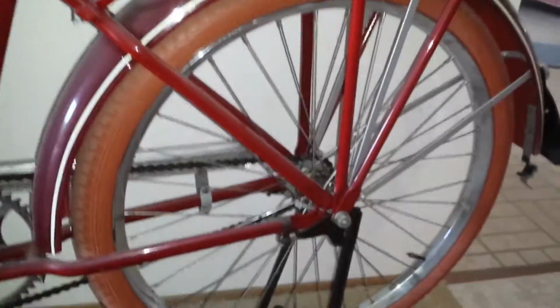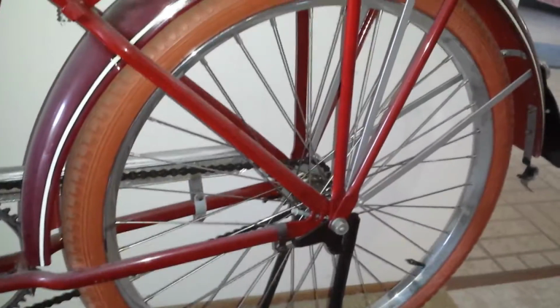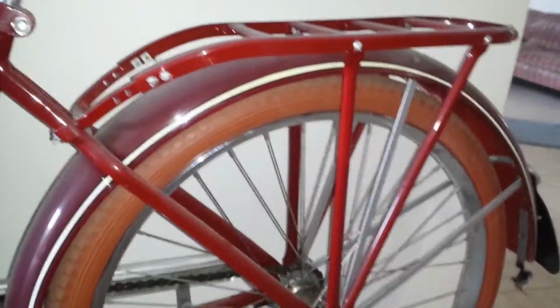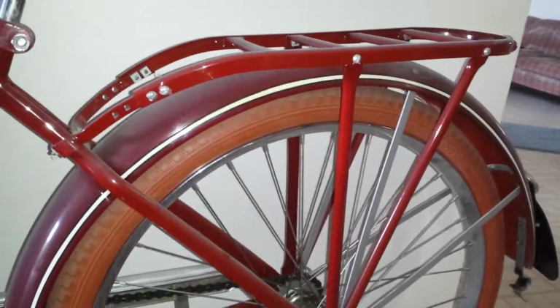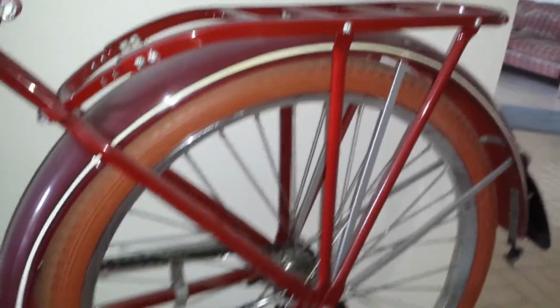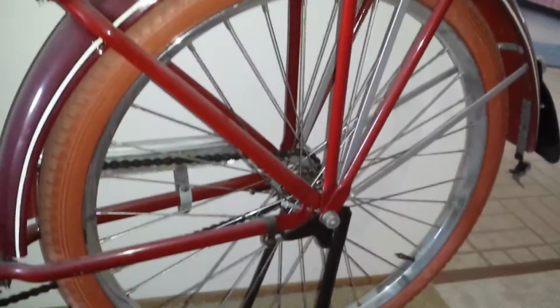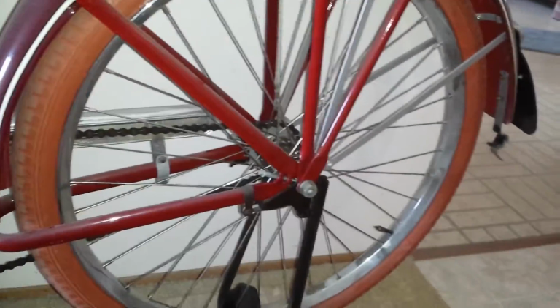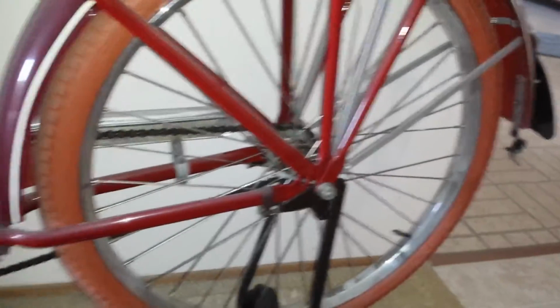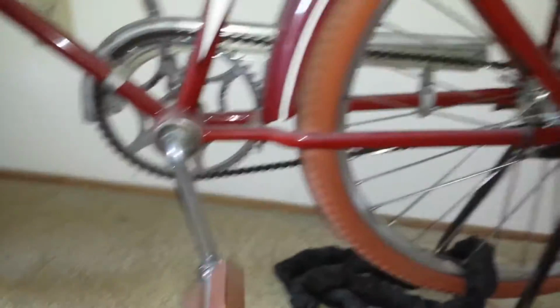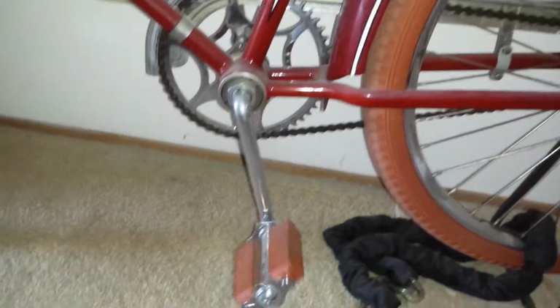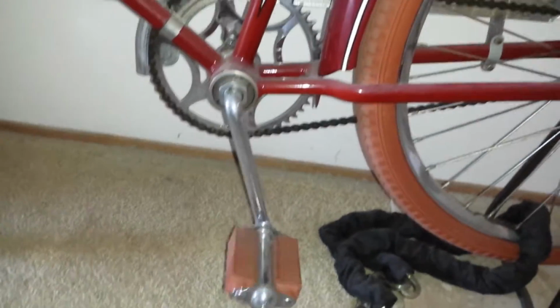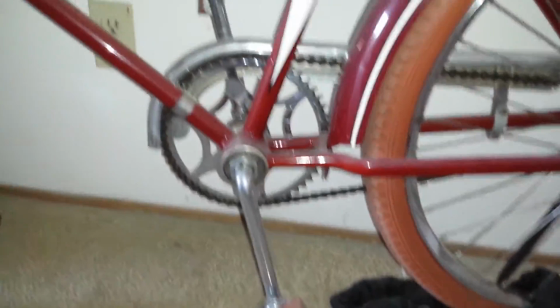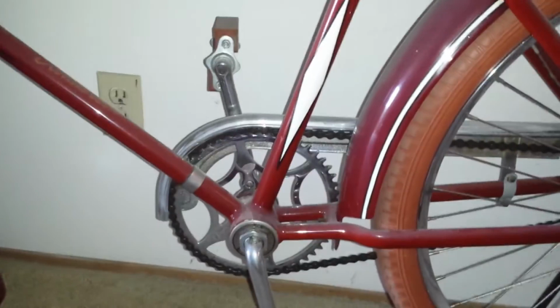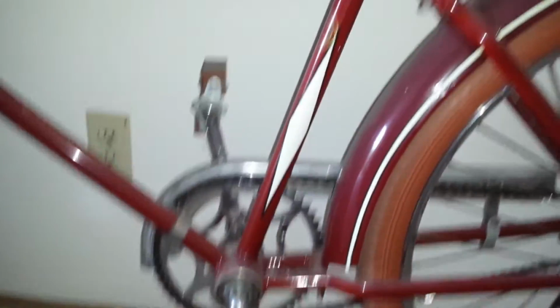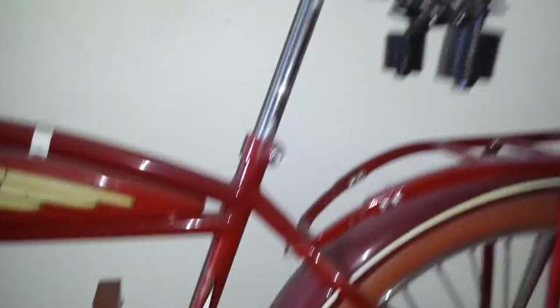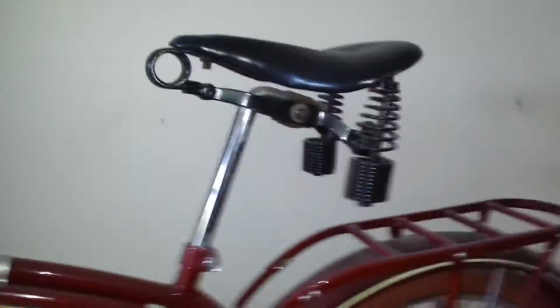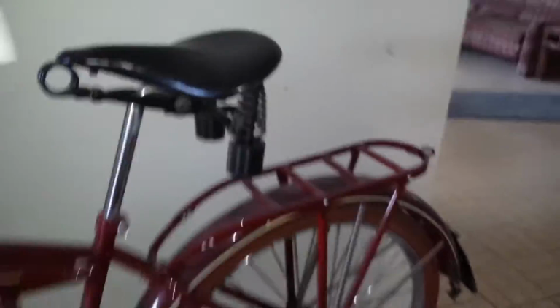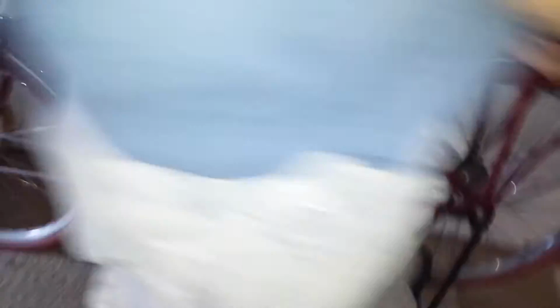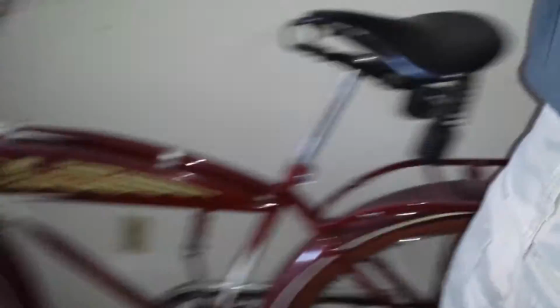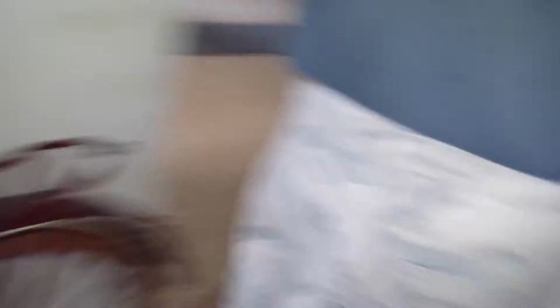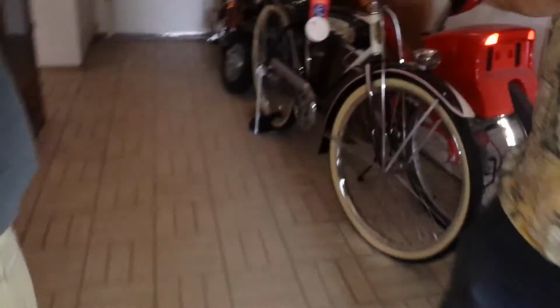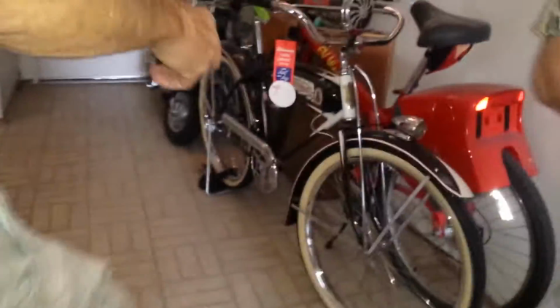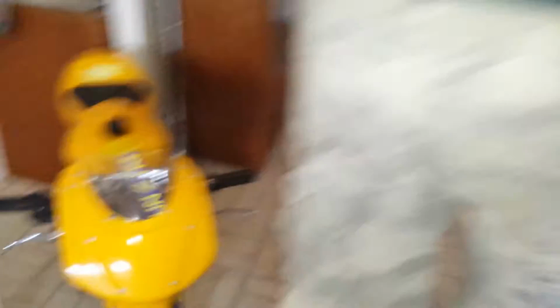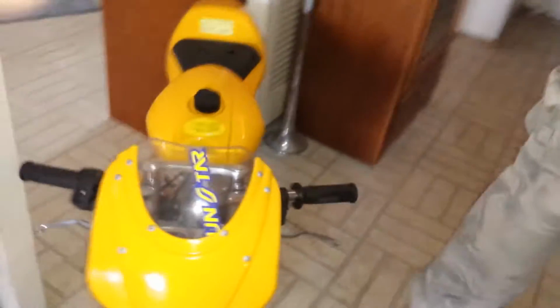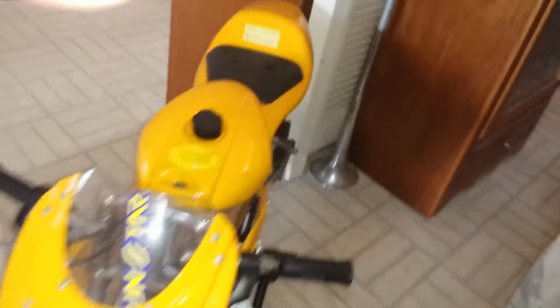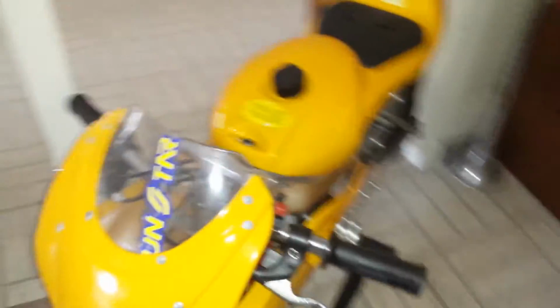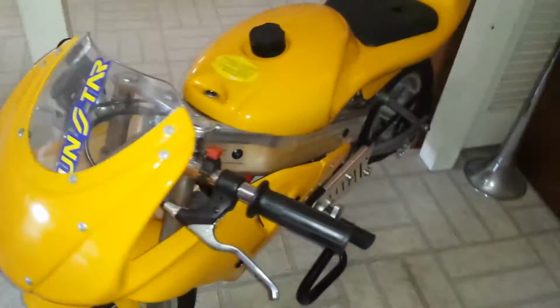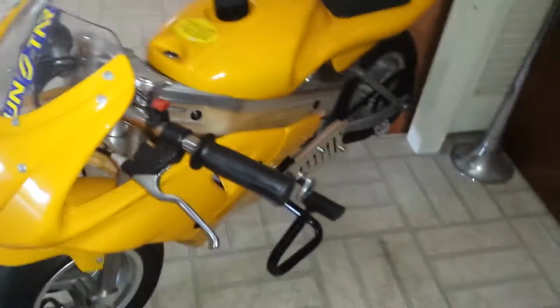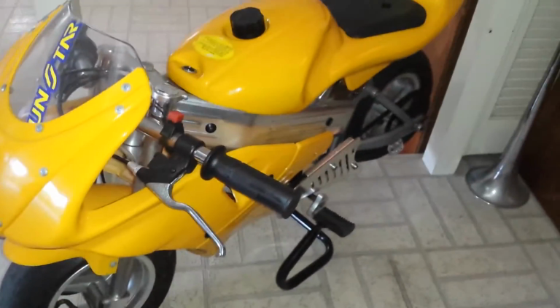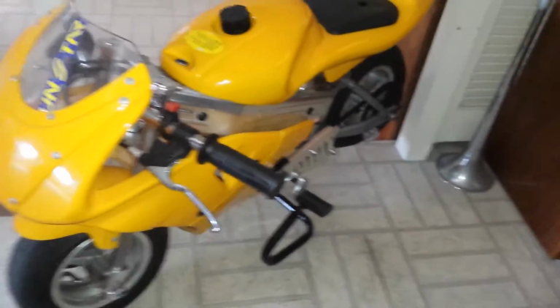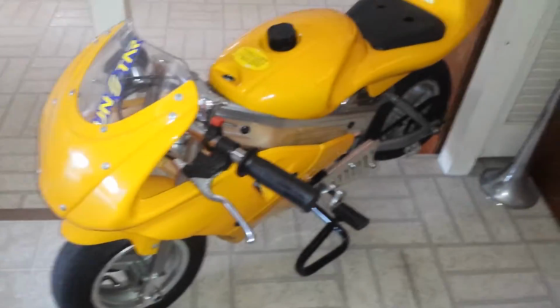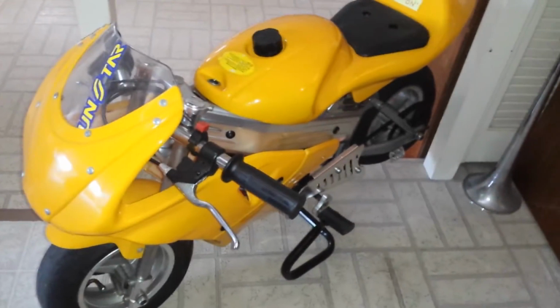That's nice — the red motif with the pedals and grips and all that, that's pretty sweet. Are you gonna sell that one? No, this one's not for sale. I'm just showing off his bikes to some people that love seeing this.